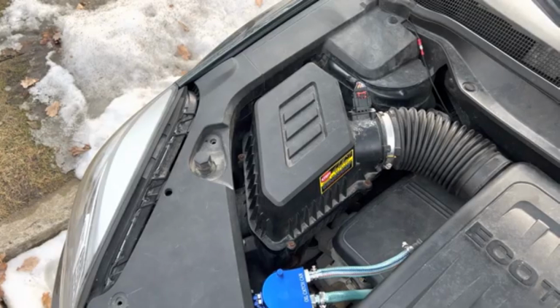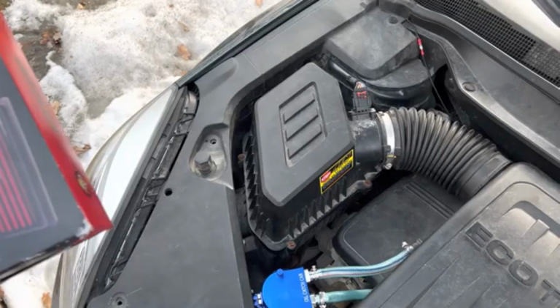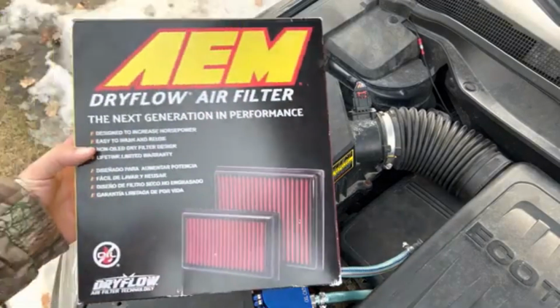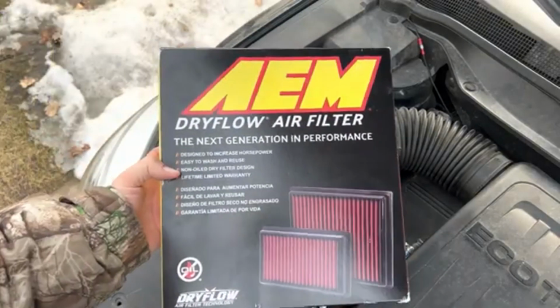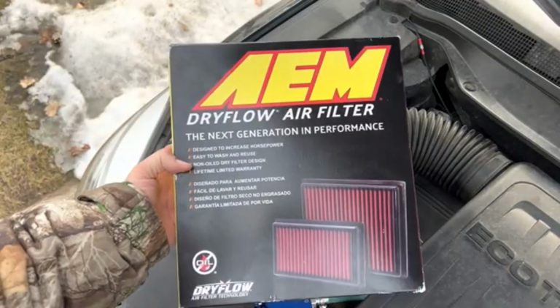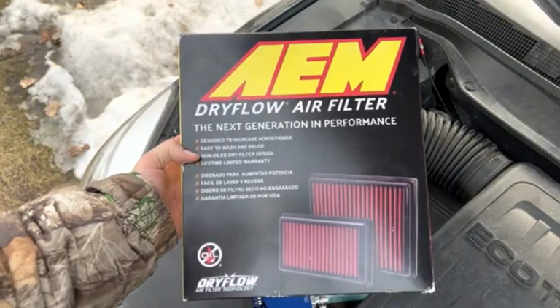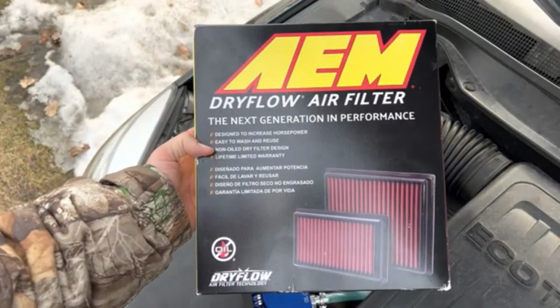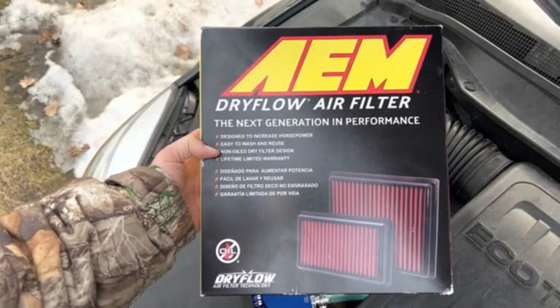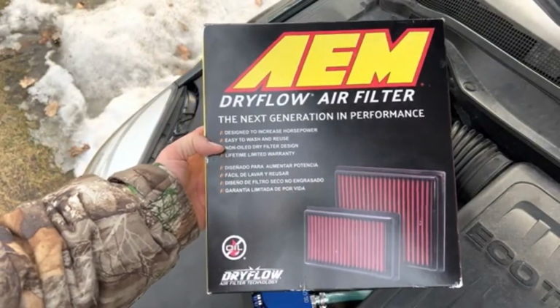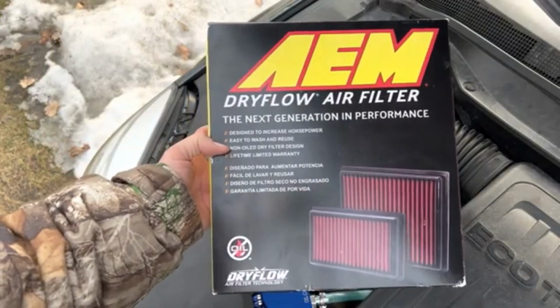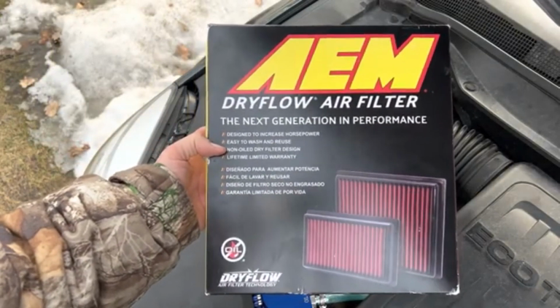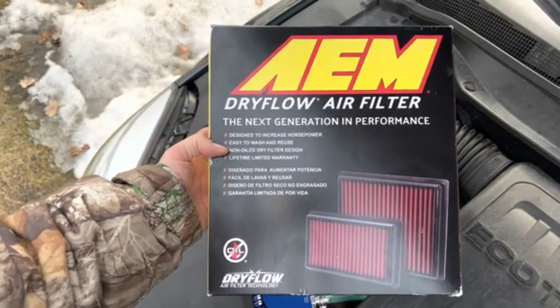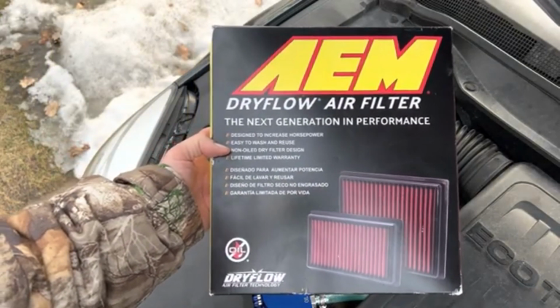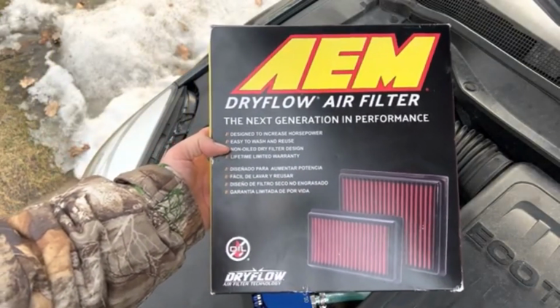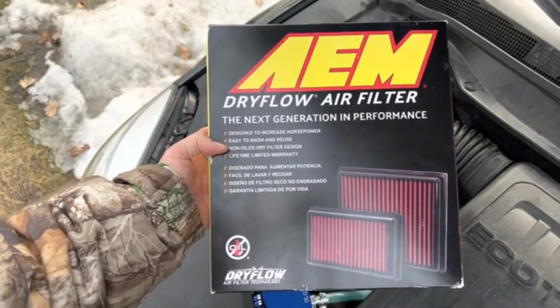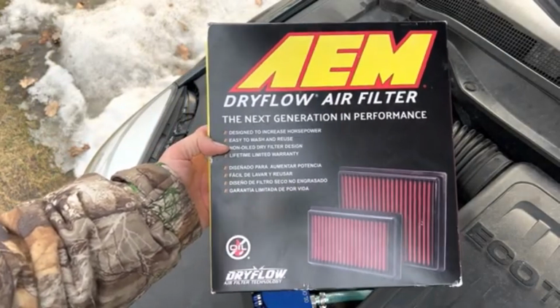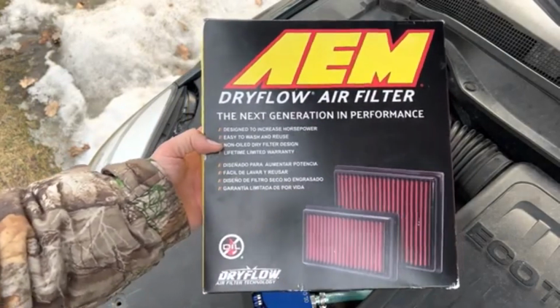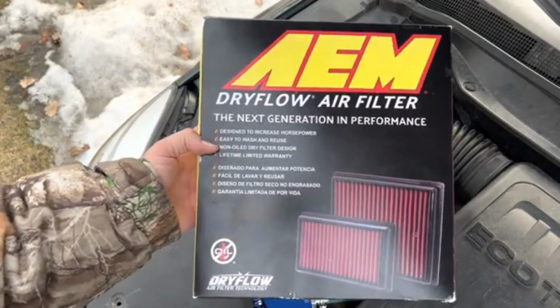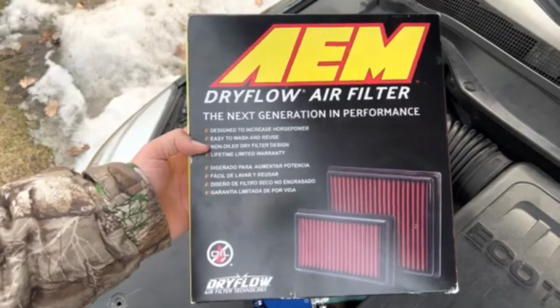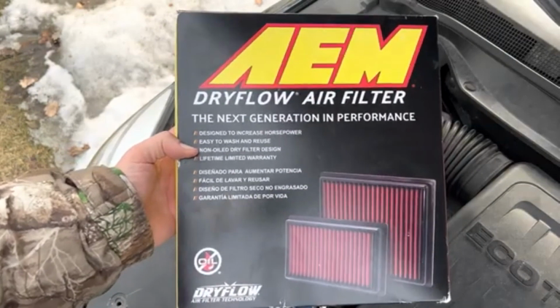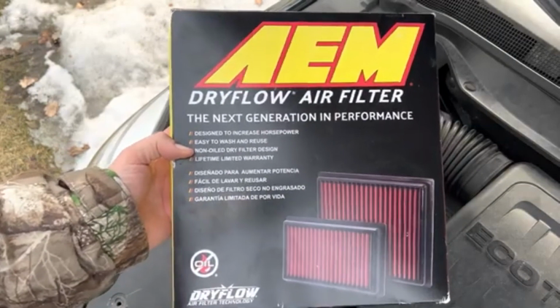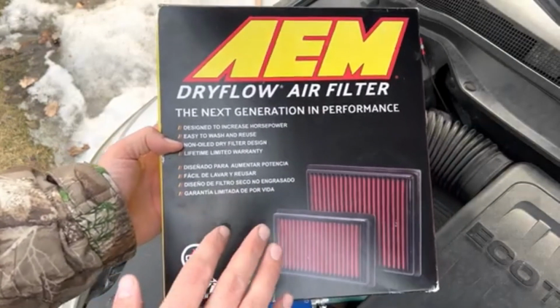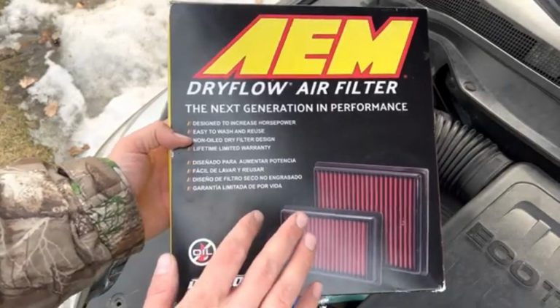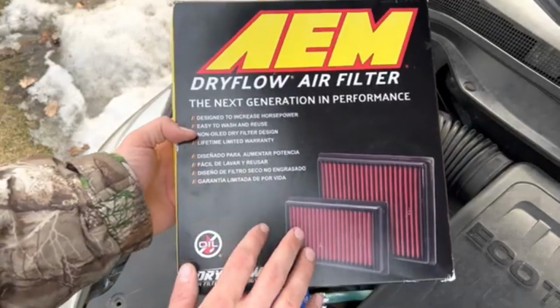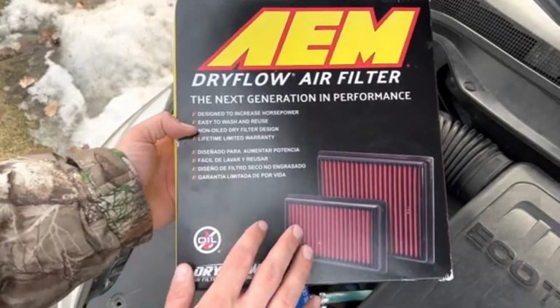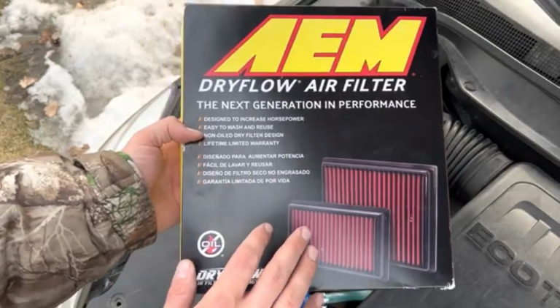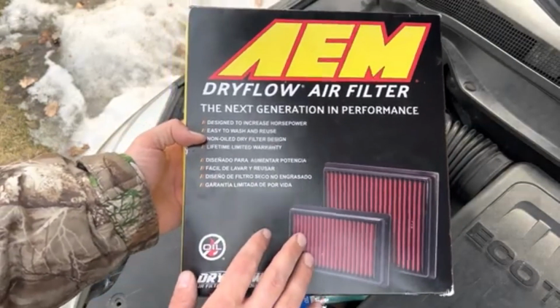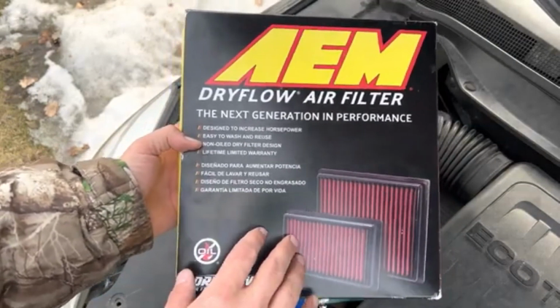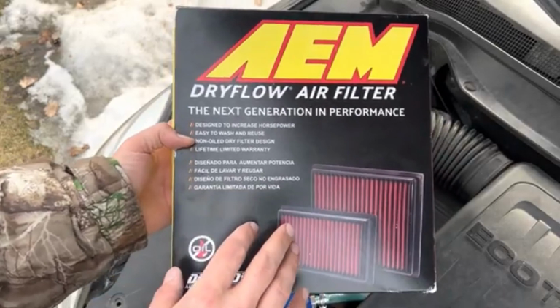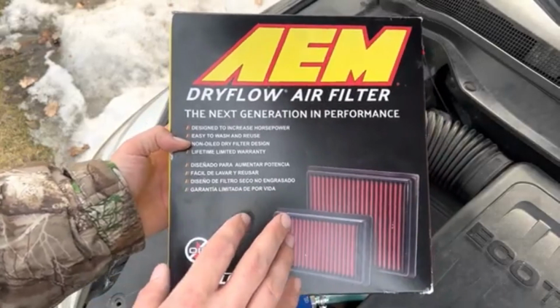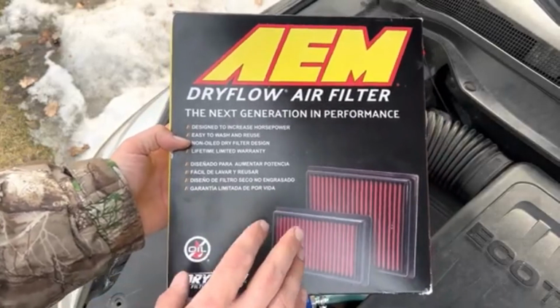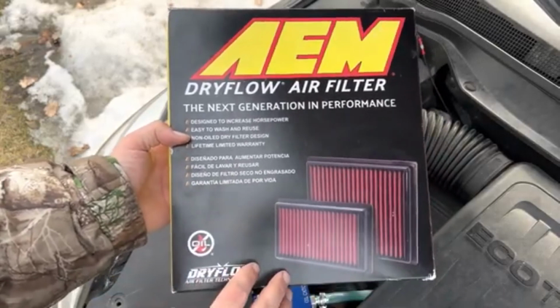Hey there folks, in today's video I'm going to be installing and testing this AEM dry flow air filter. It claims to provide a higher rate of airflow which will create extra horsepower.